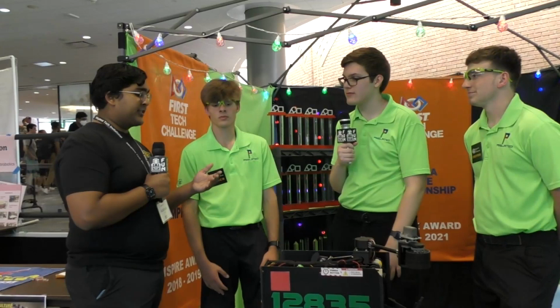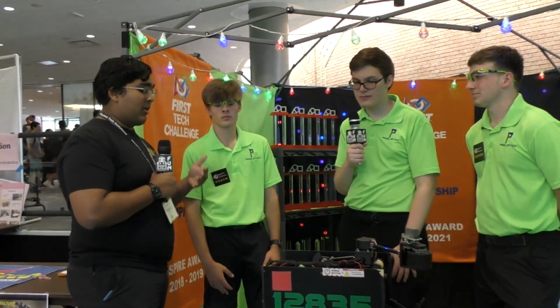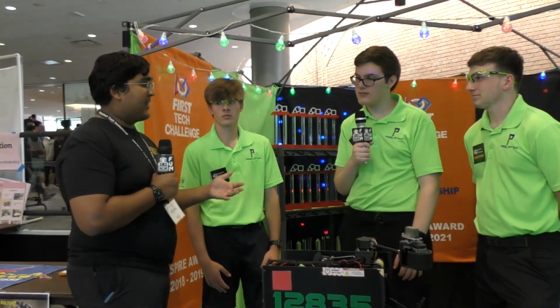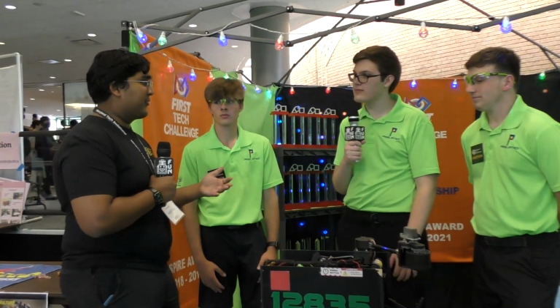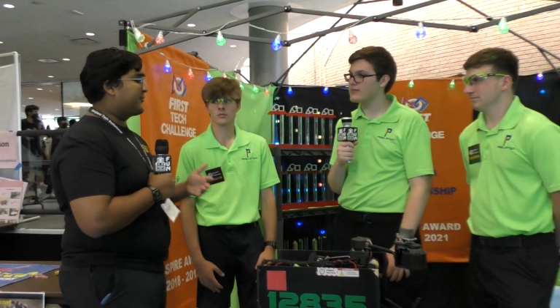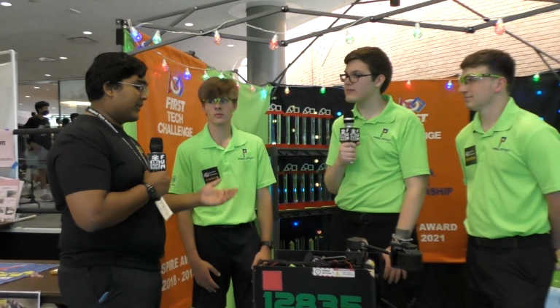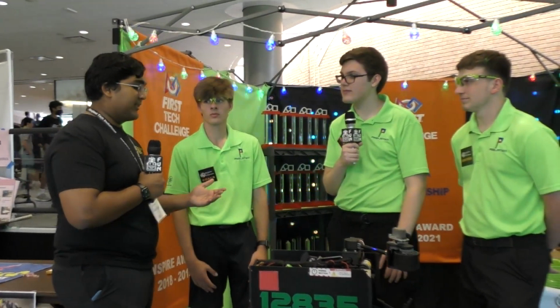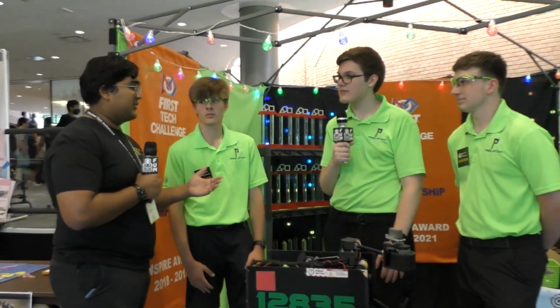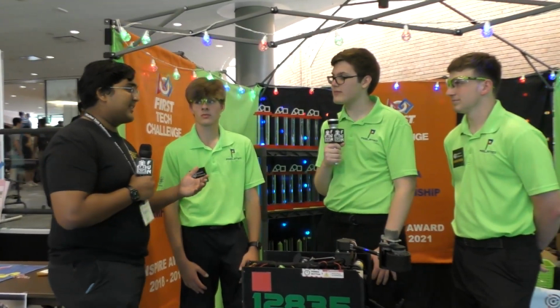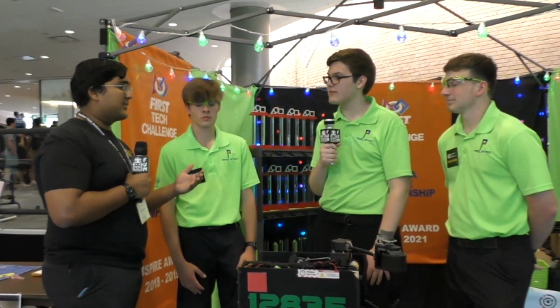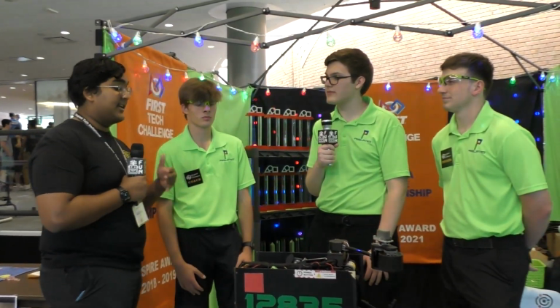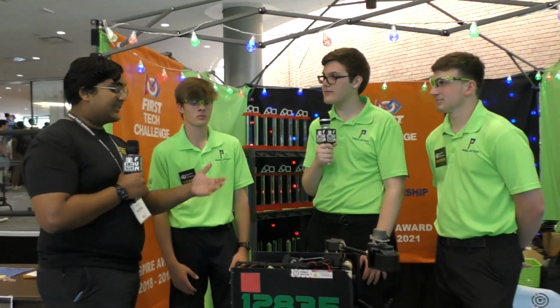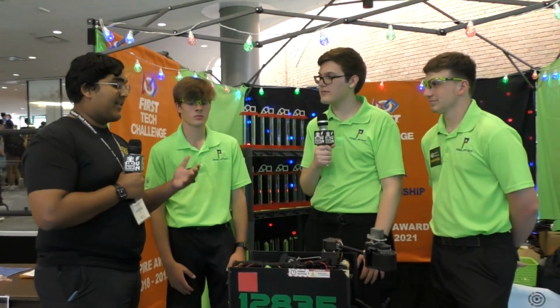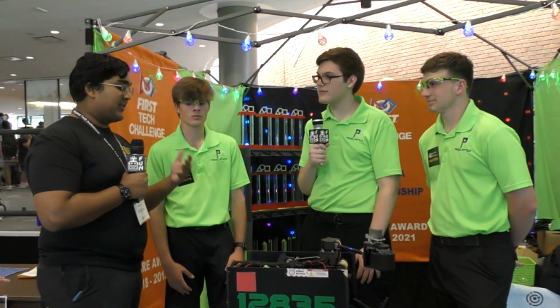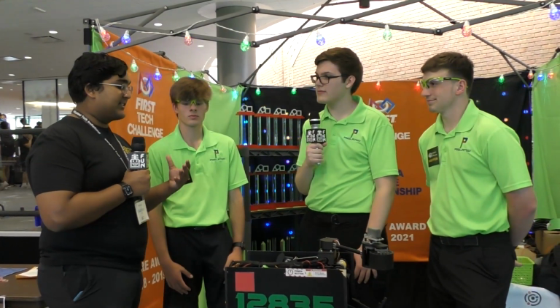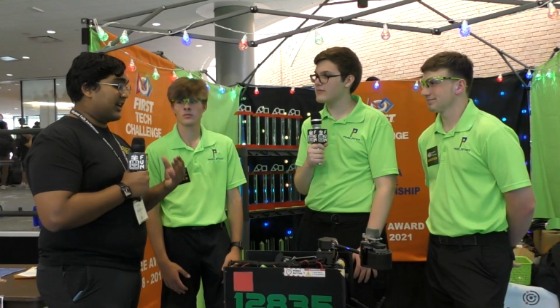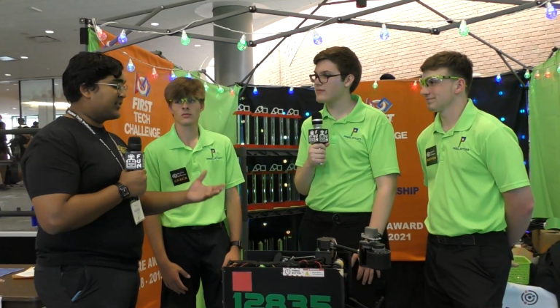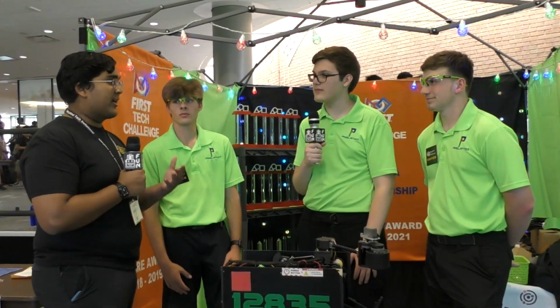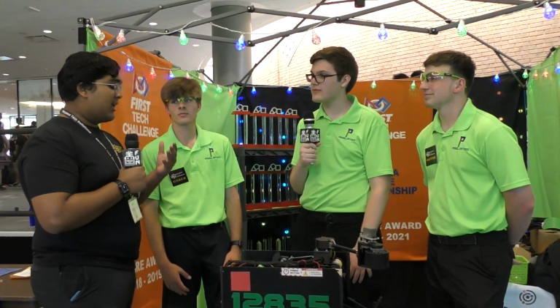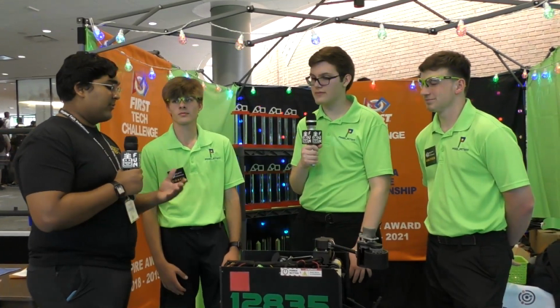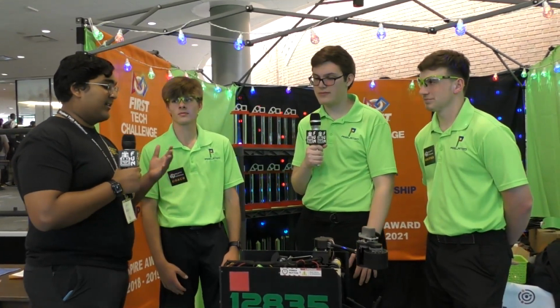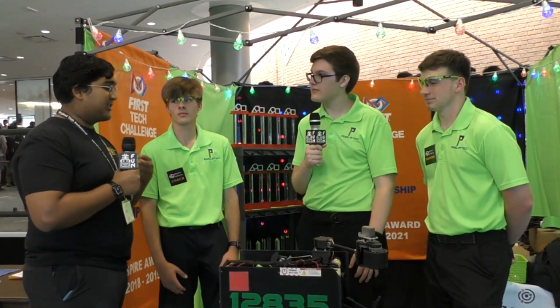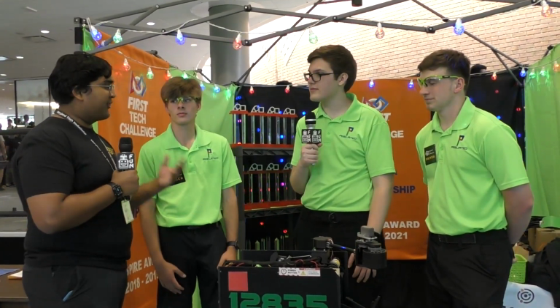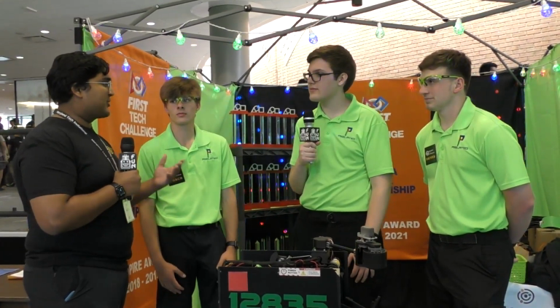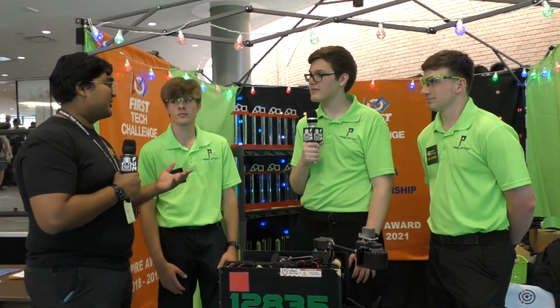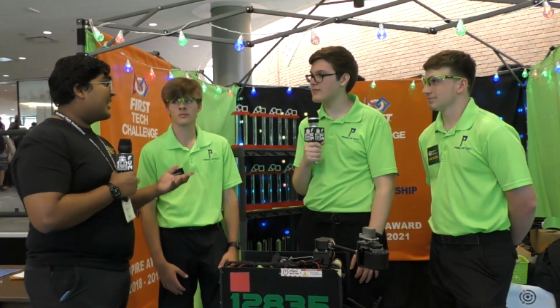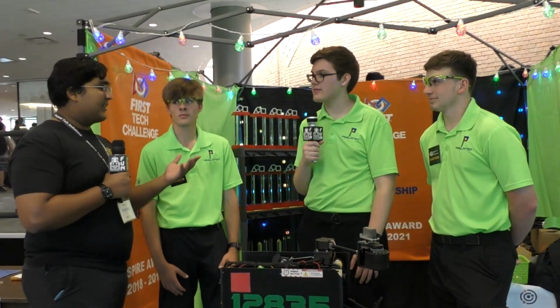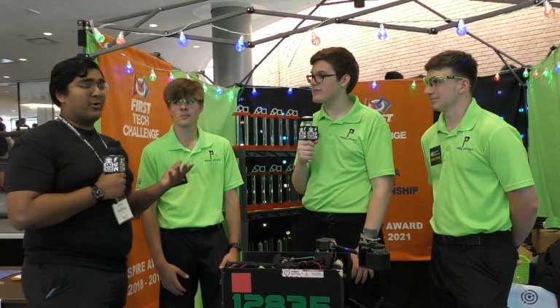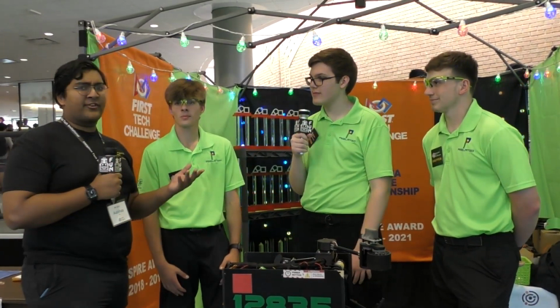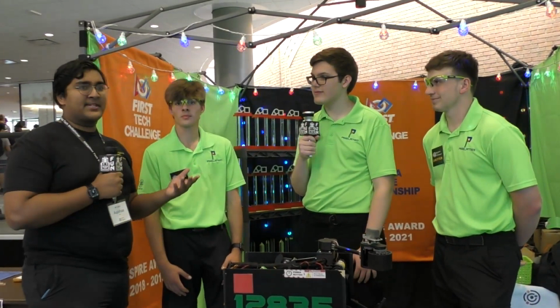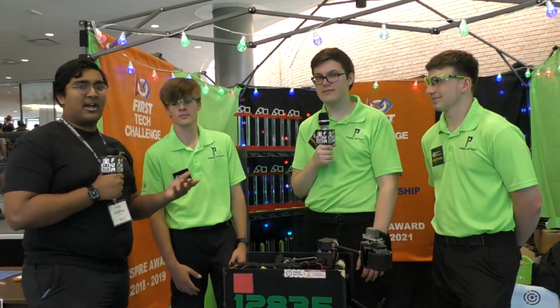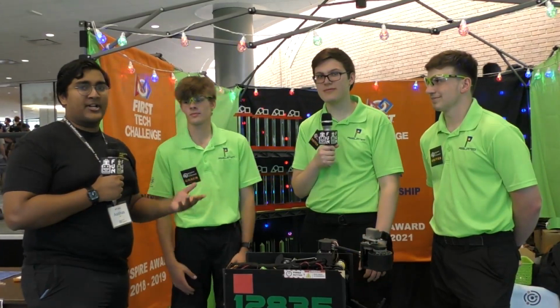Teams have a lot to learn from you guys, especially about optimizing your robots, following through with the engineering design process, and seeing how that results in such a high-scoring, lightweight, really efficient scoring machine. Thank you. Reporting for First Updates Now, I'm Abbas.